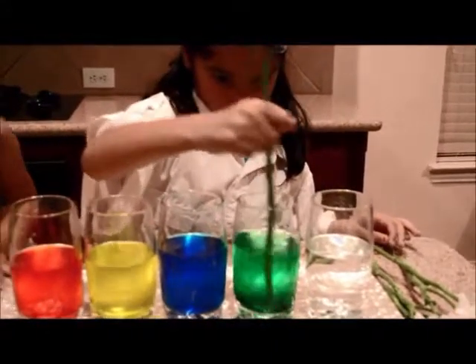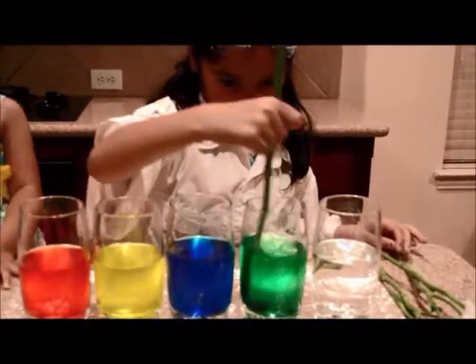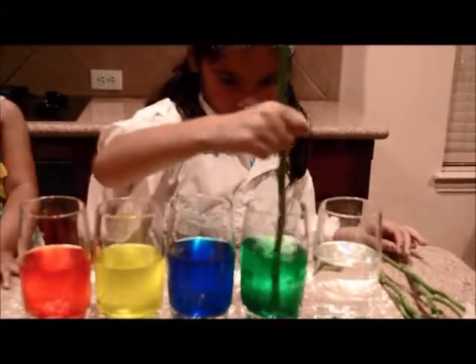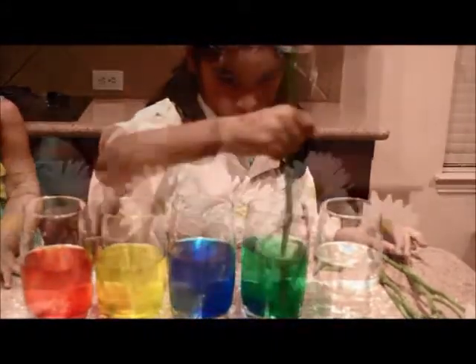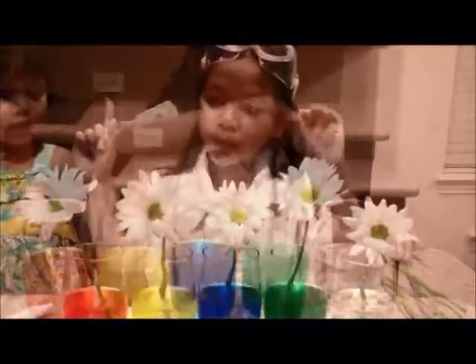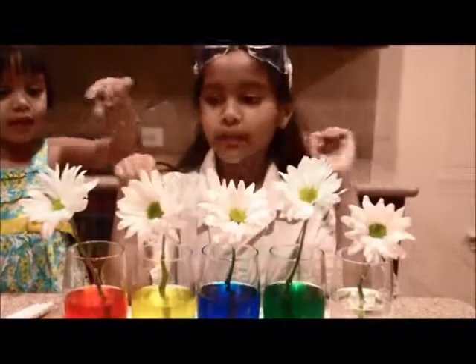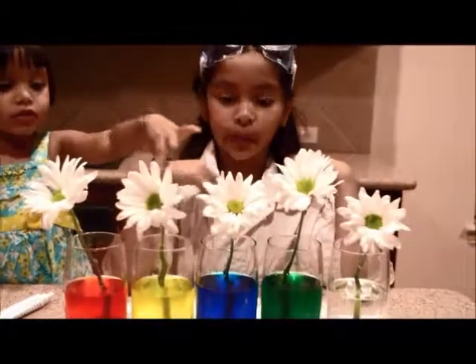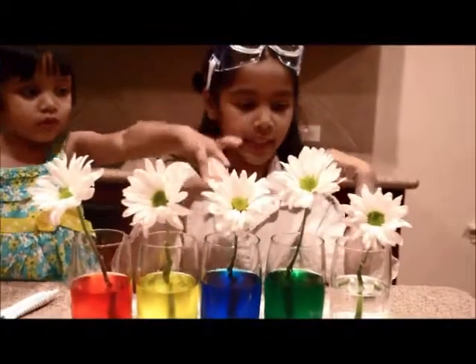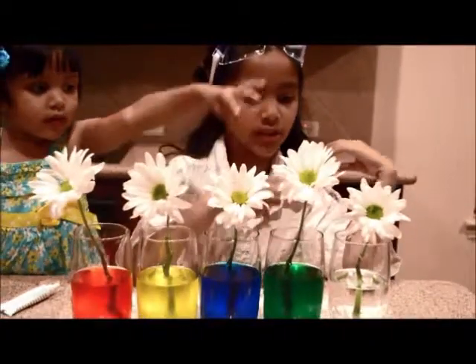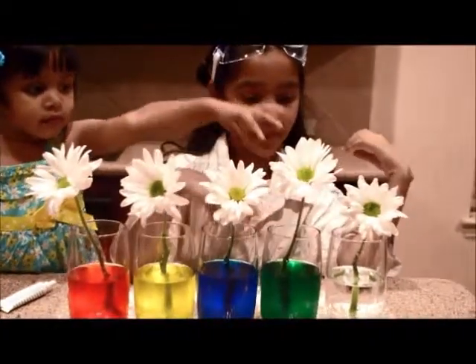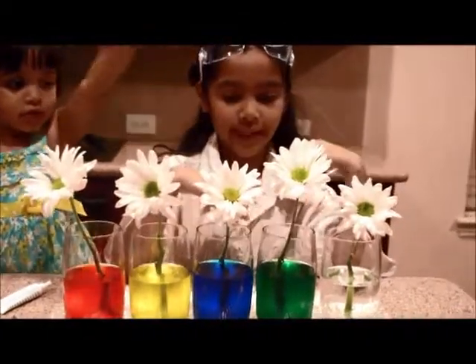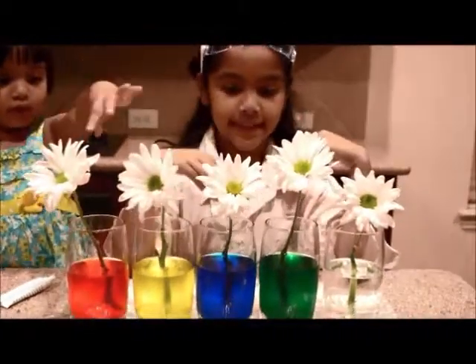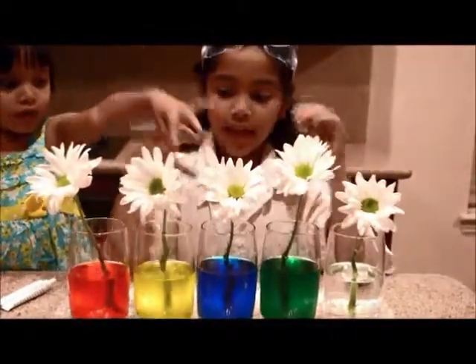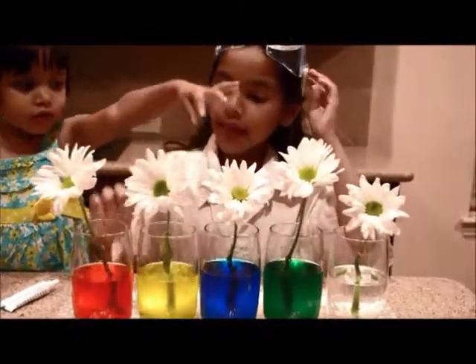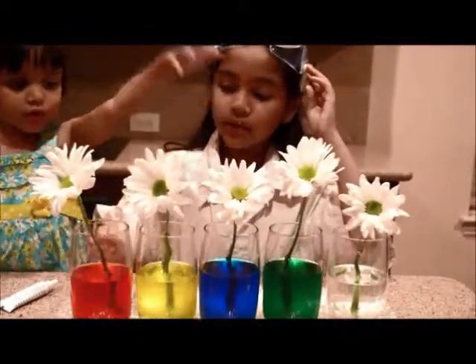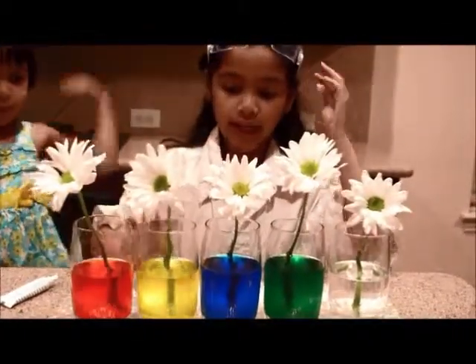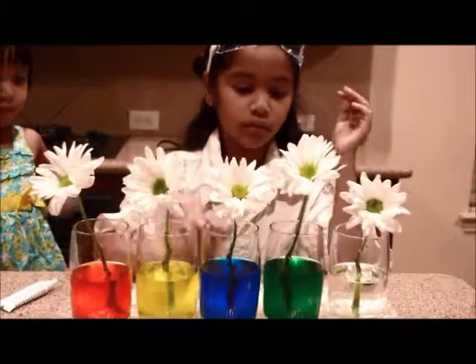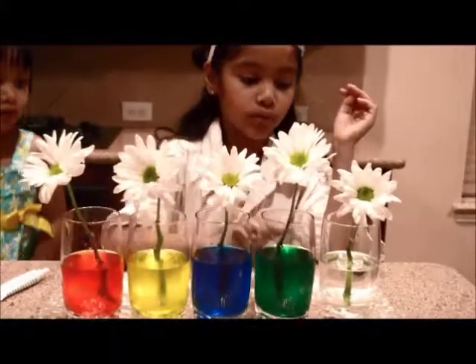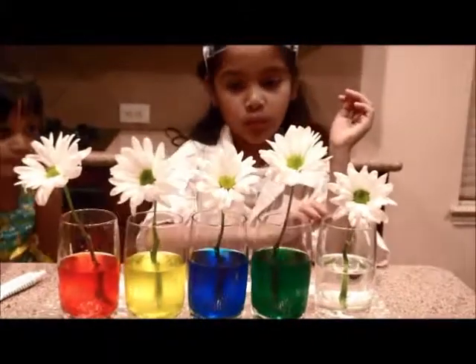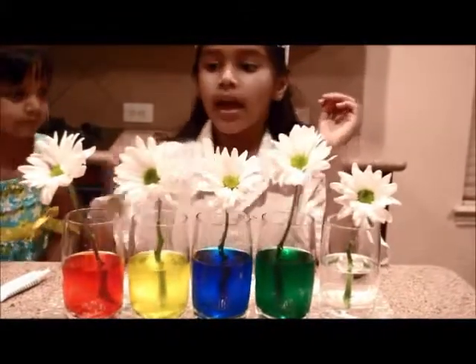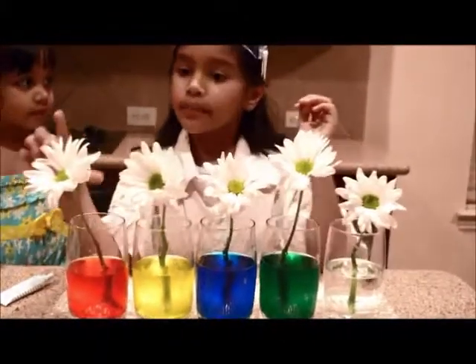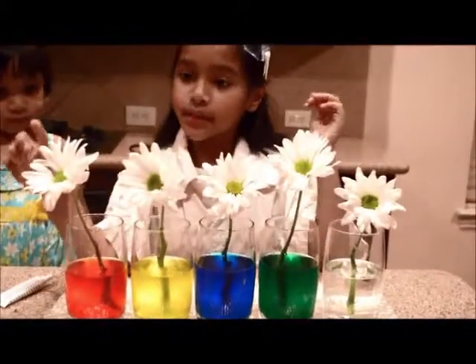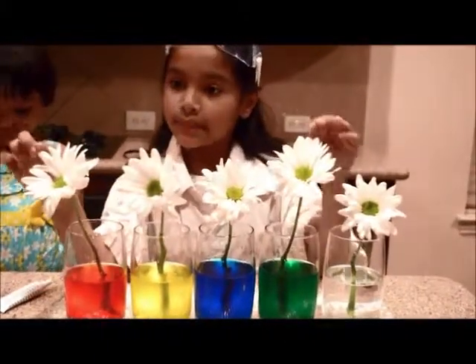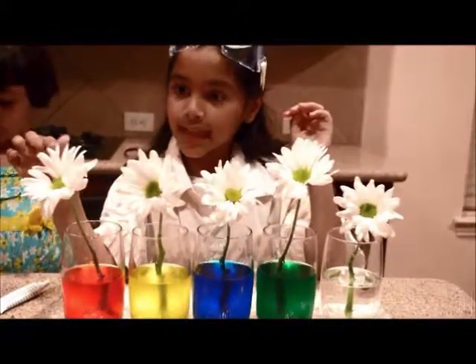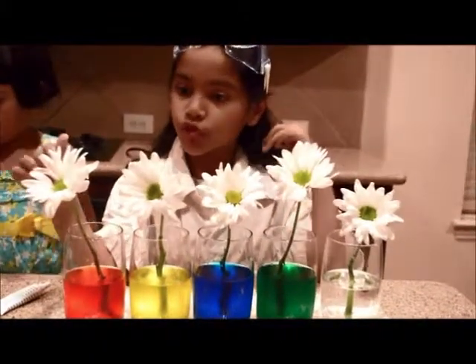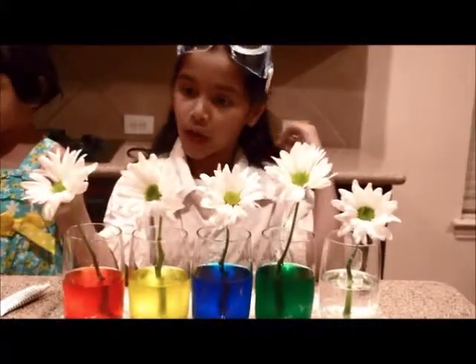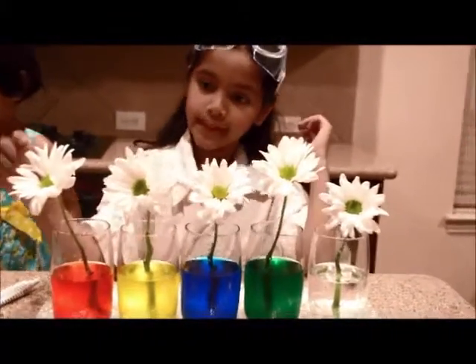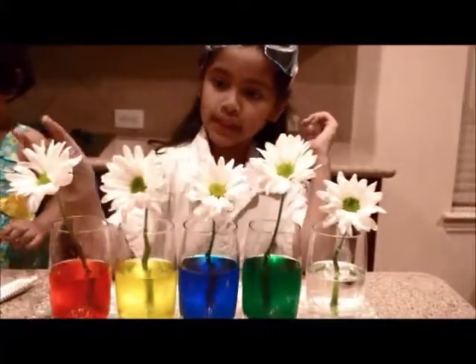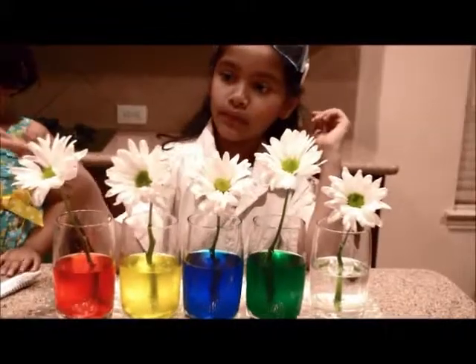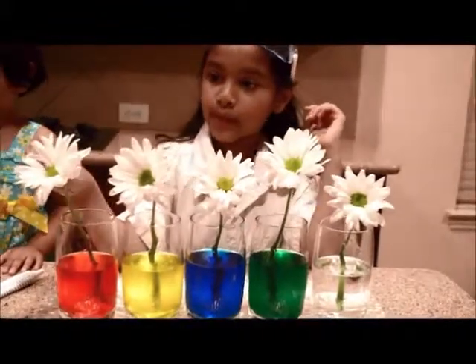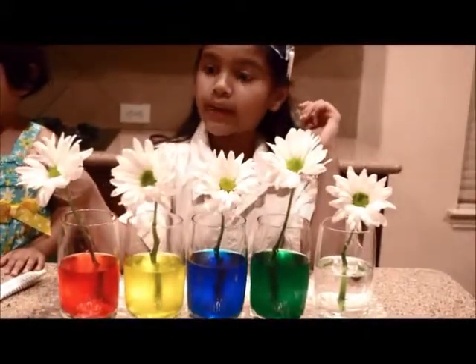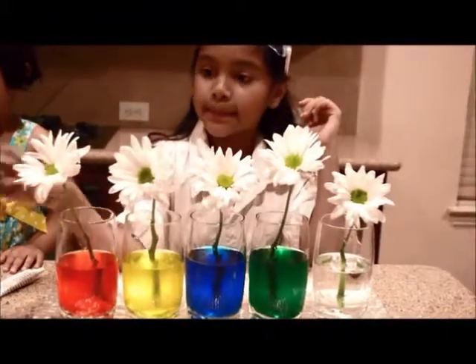Okay. I put one of my flowers in each of my five glasses, and then I put red, yellow, blue, green, and white. So I'm going to see what happens in the next few hours and see if anything happens to the flowers.